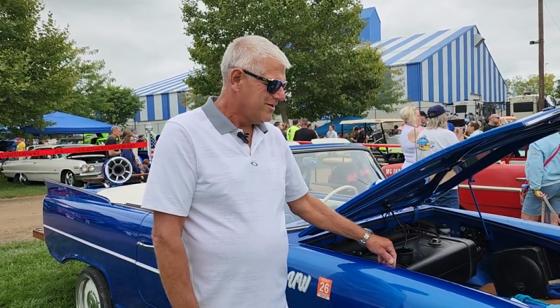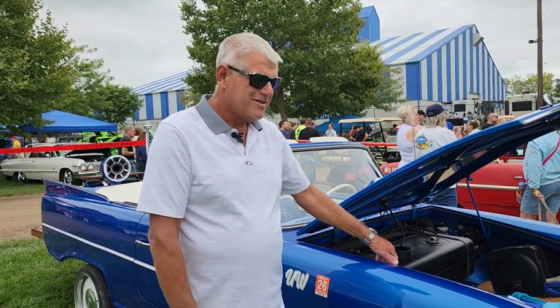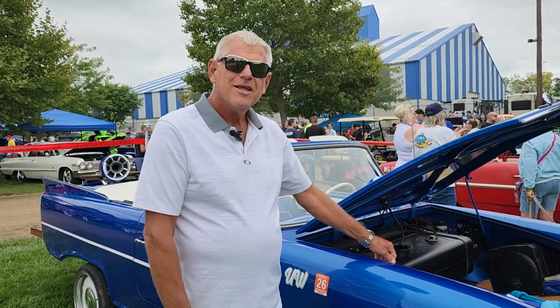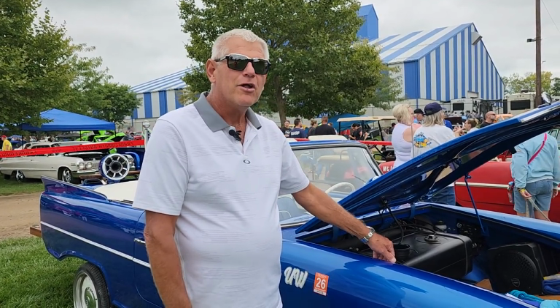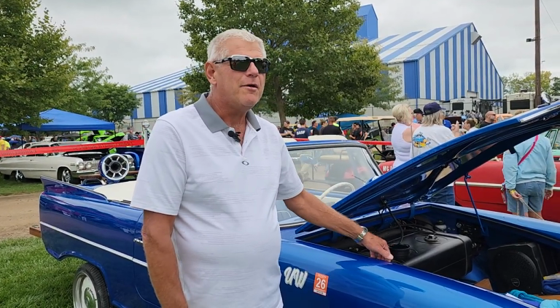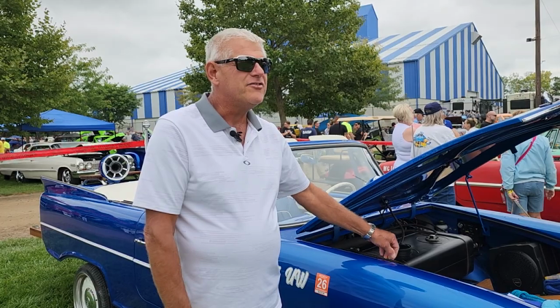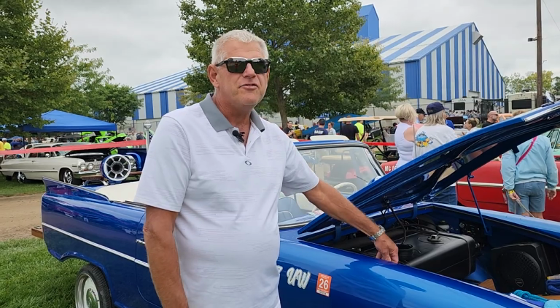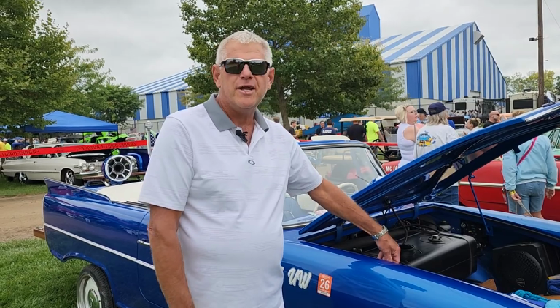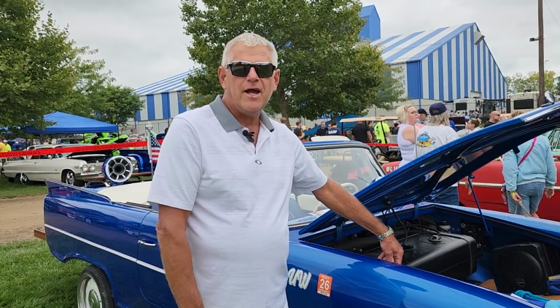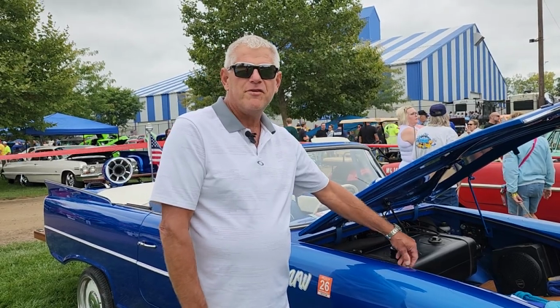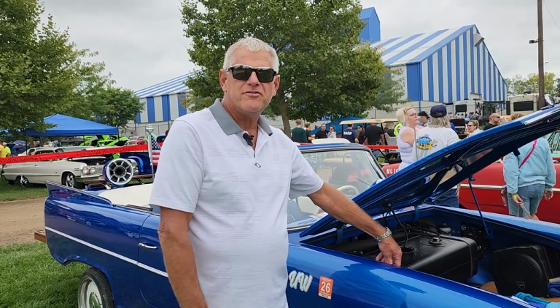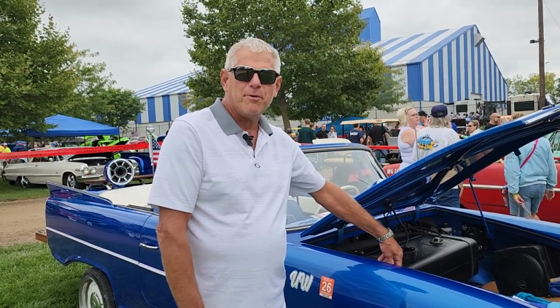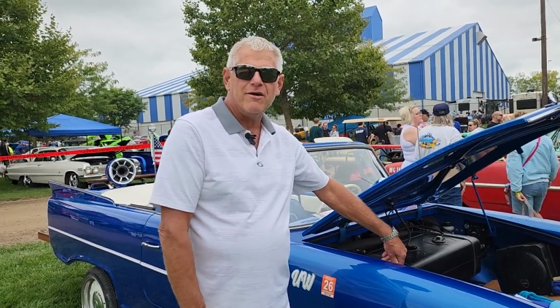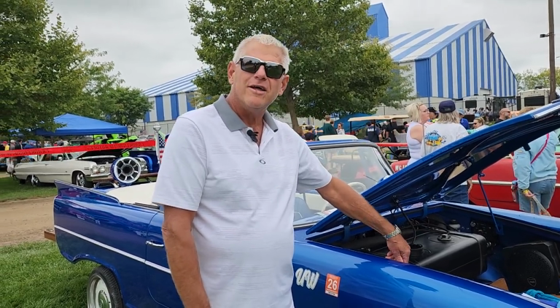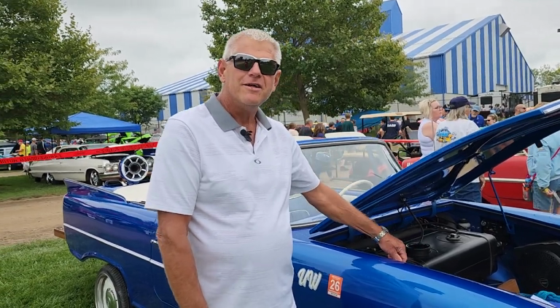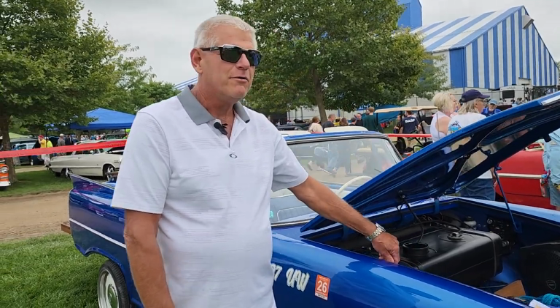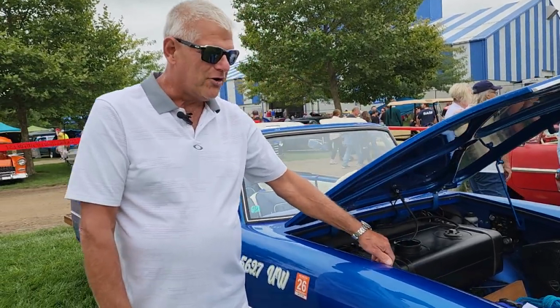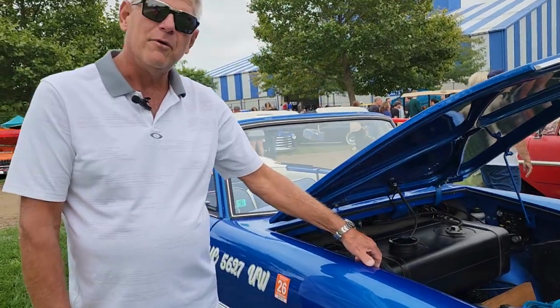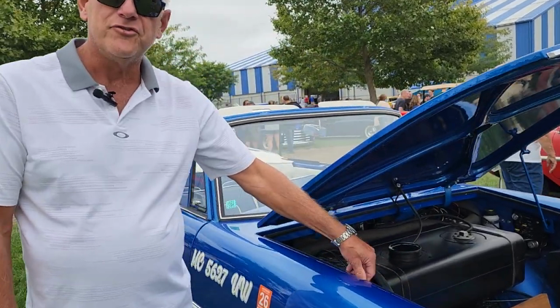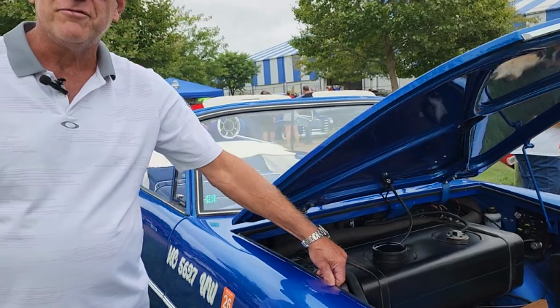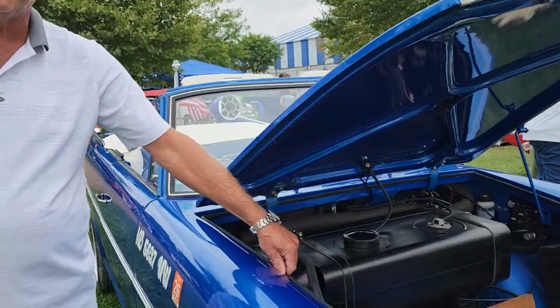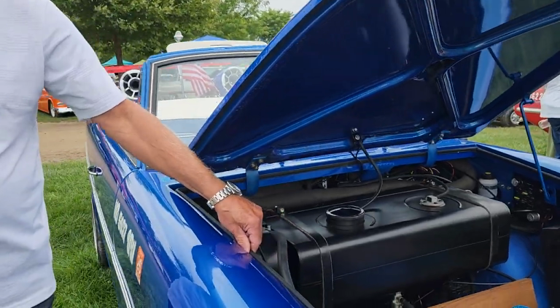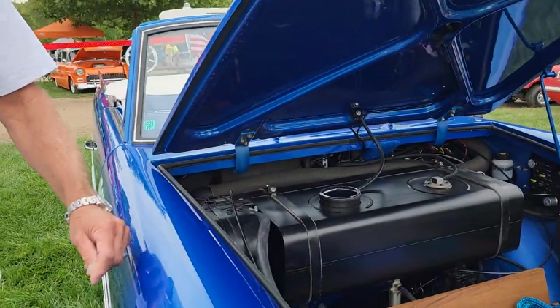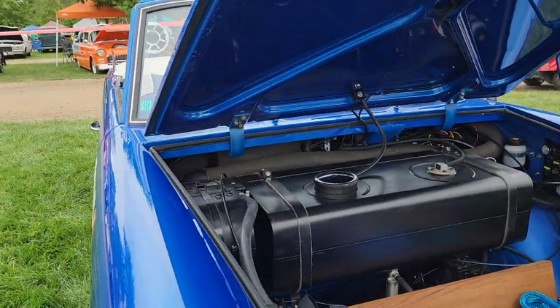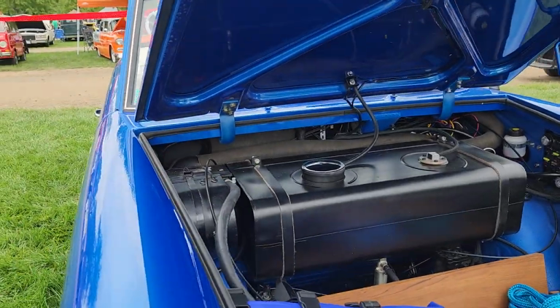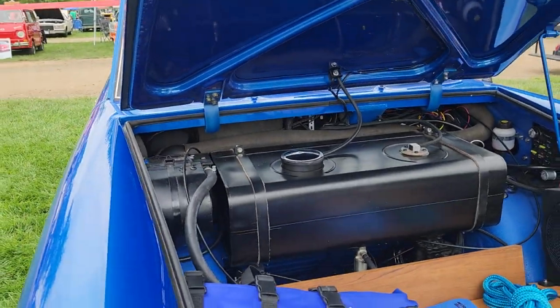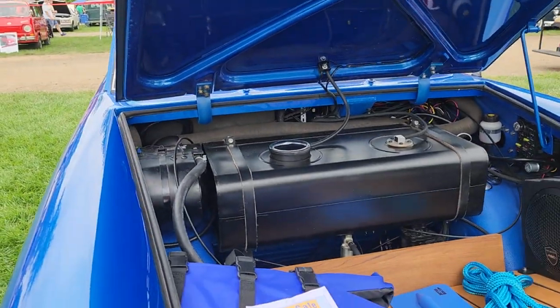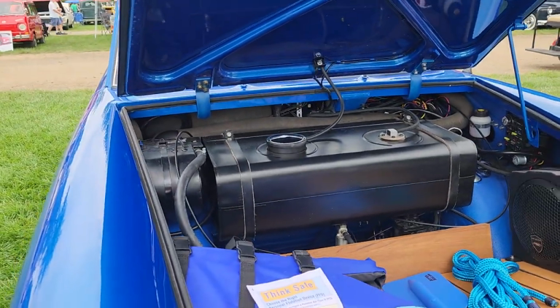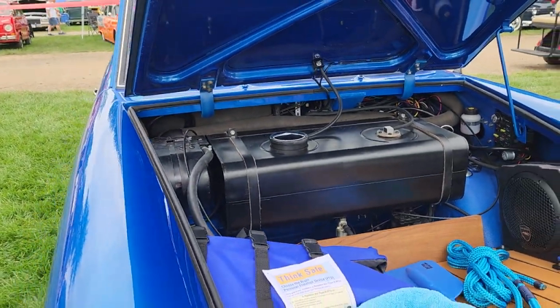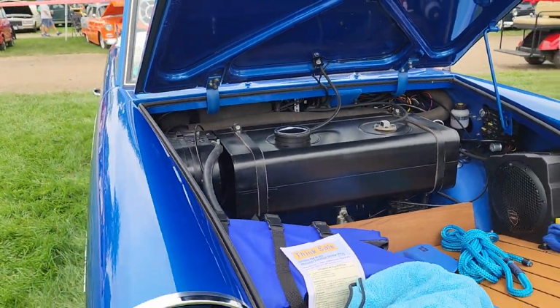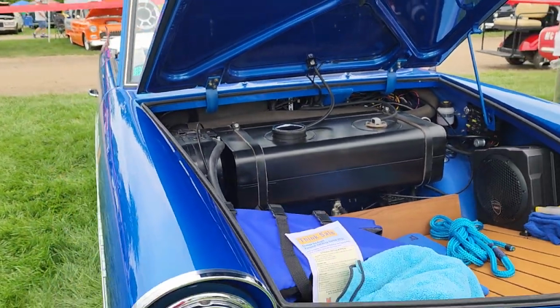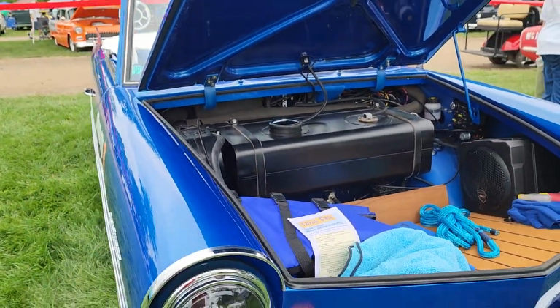And what are we looking at here? We're looking at my '63 Amphibious Amphicar that I restored on a rotisserie from front to back. You did this yourself? Top and the bottom, yep, for sure.